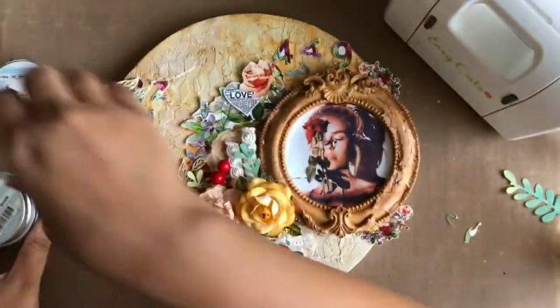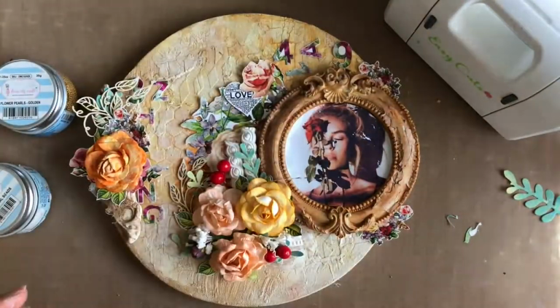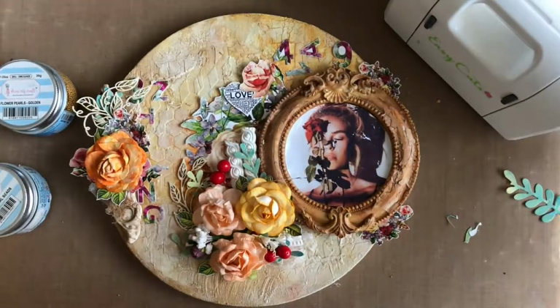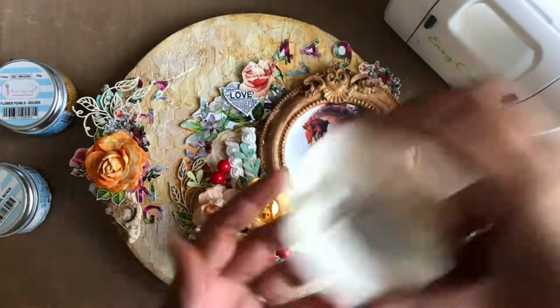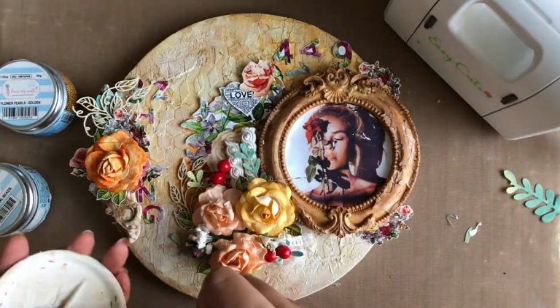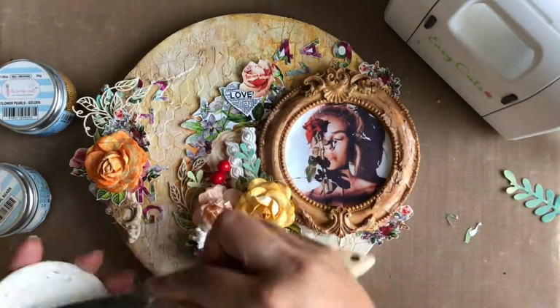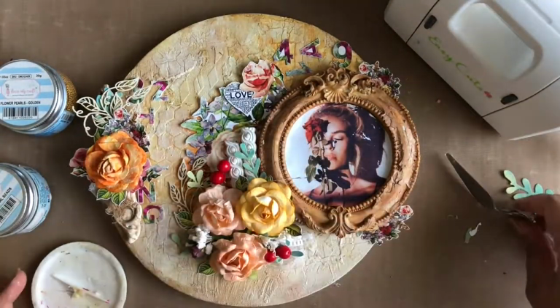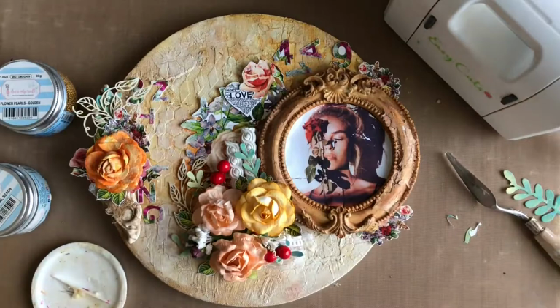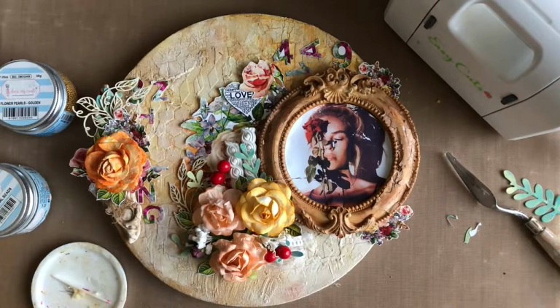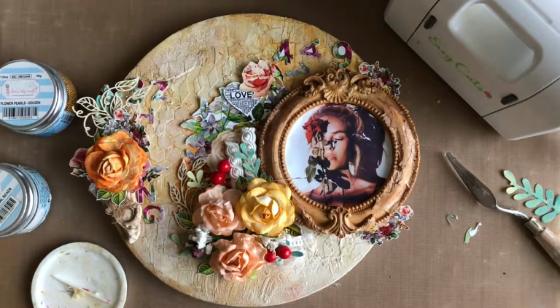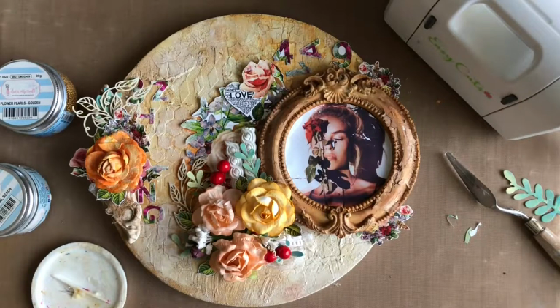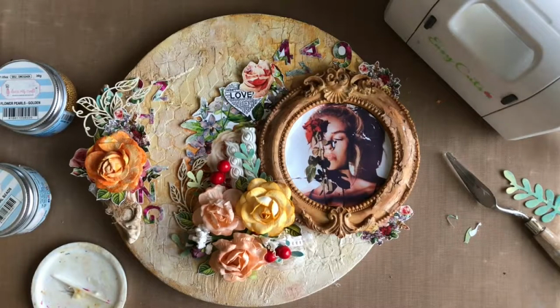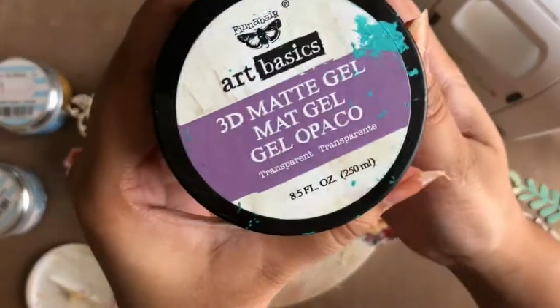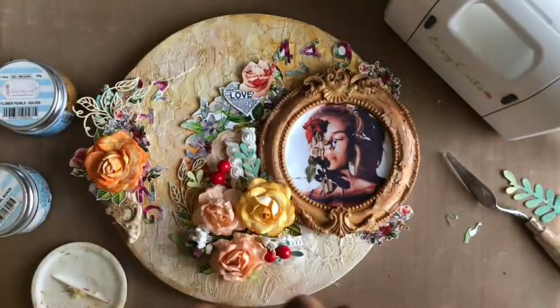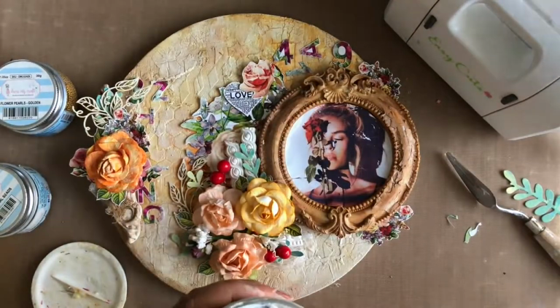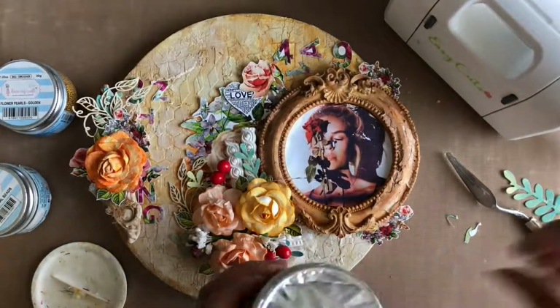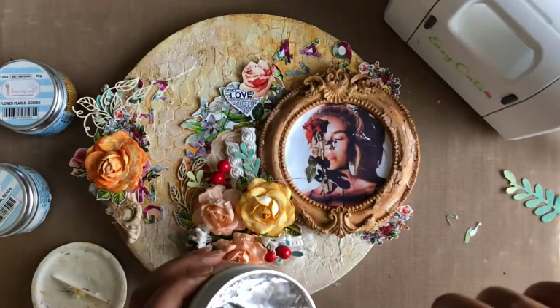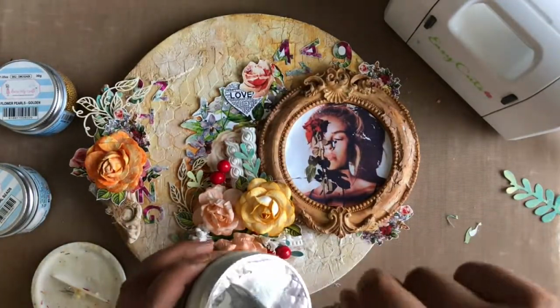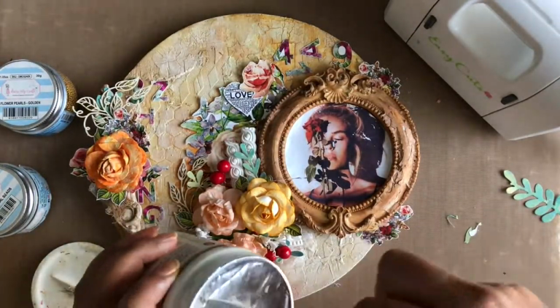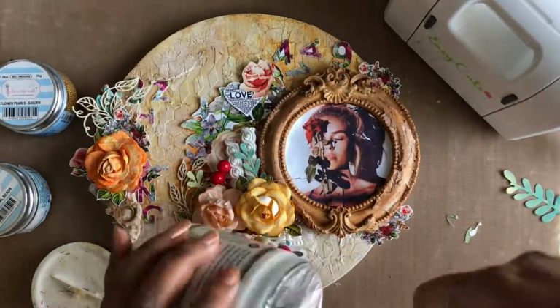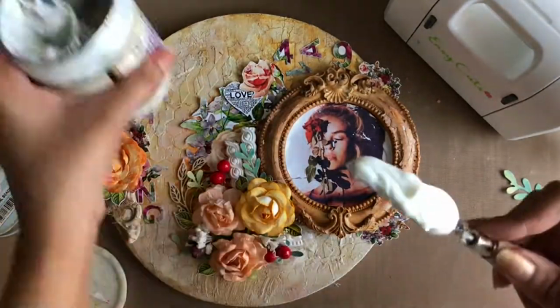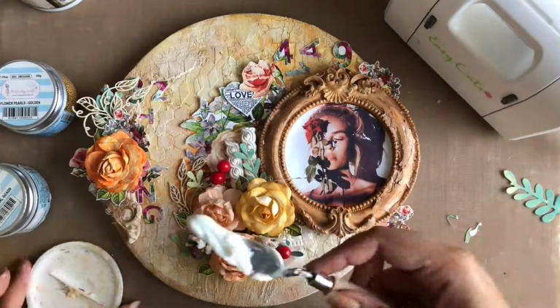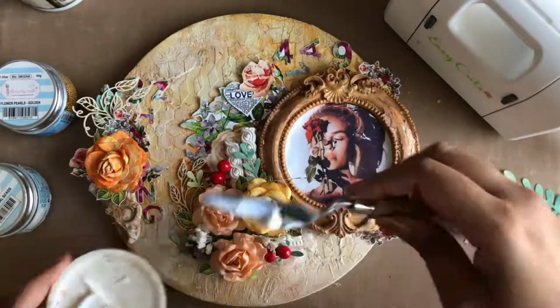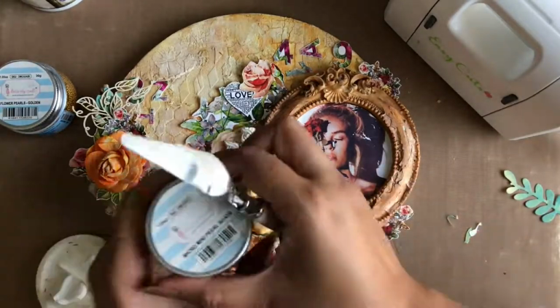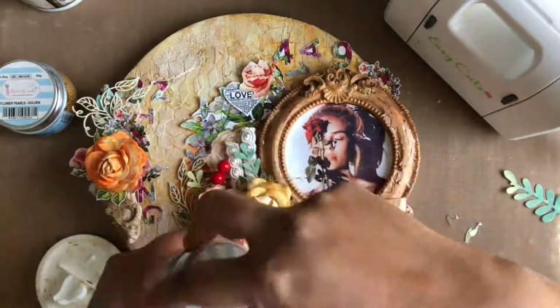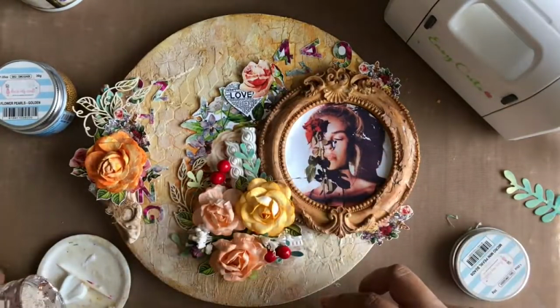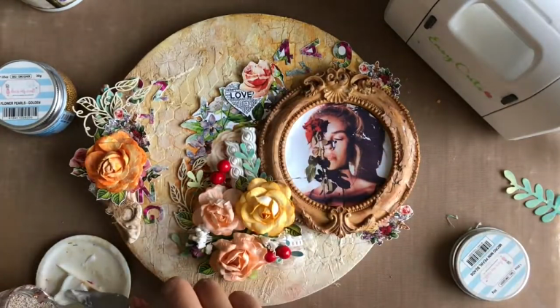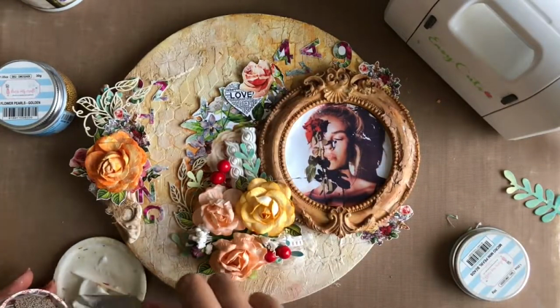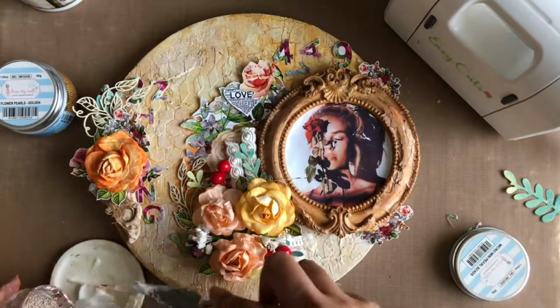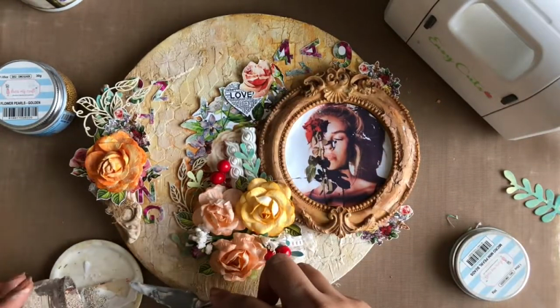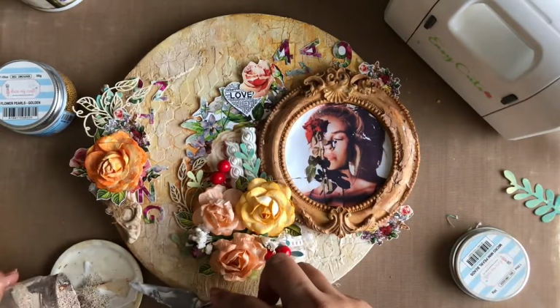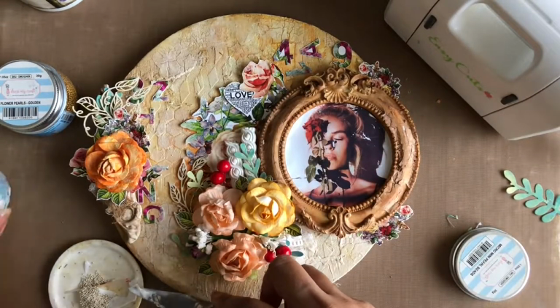Lastly, I am adhering some micro pearl beads along with flower pearls in the colour golden, with the help of a 3D matte gel, randomly on the raisin frame and around the floral arrangement on the canvas.